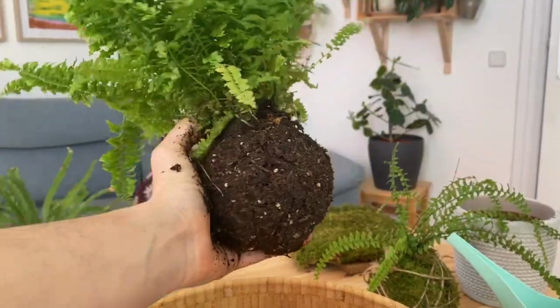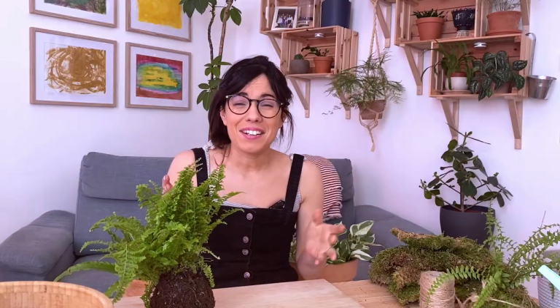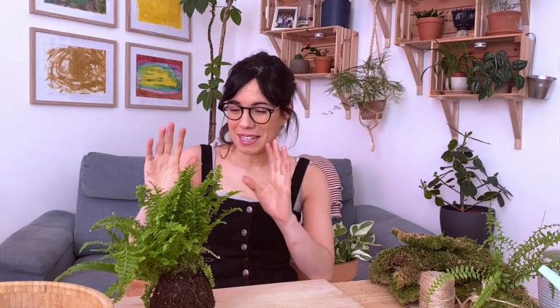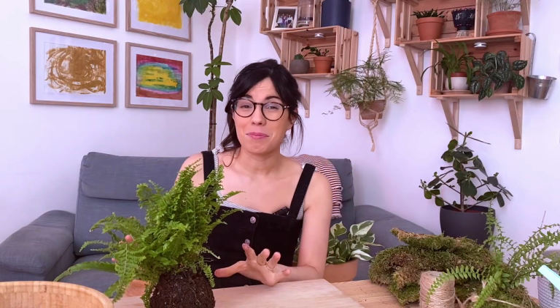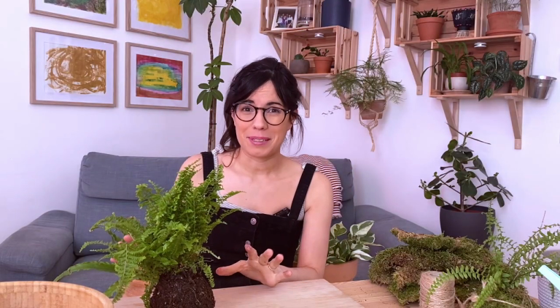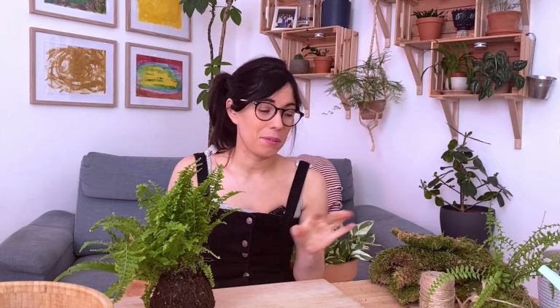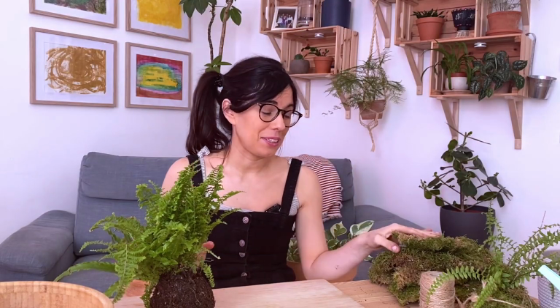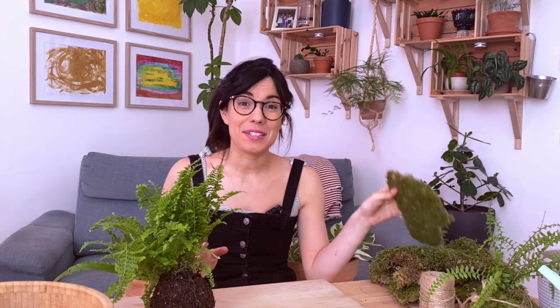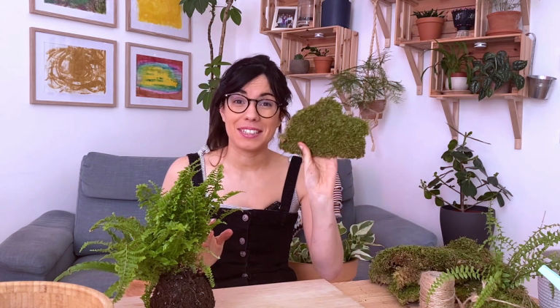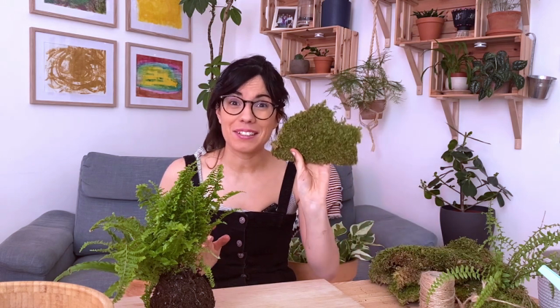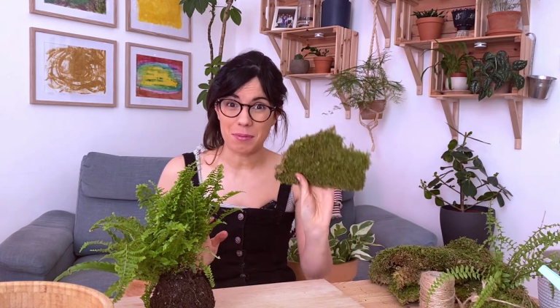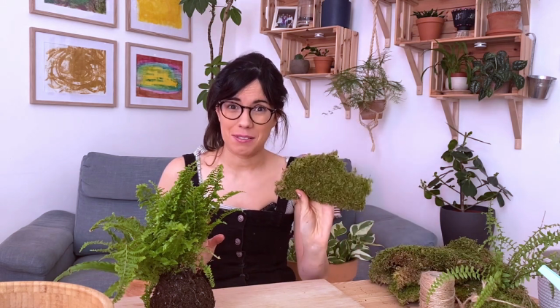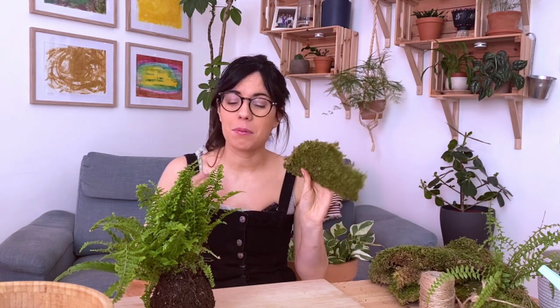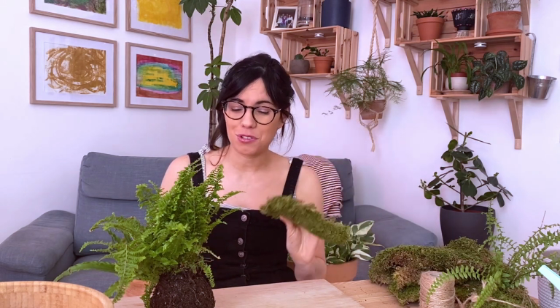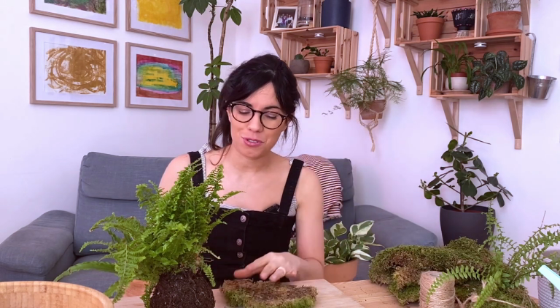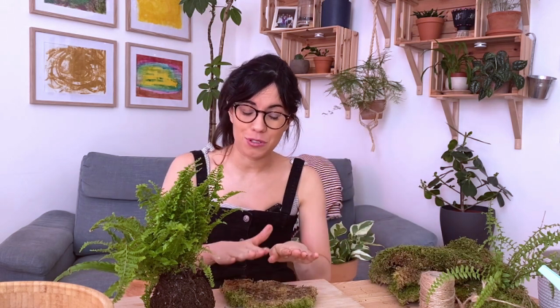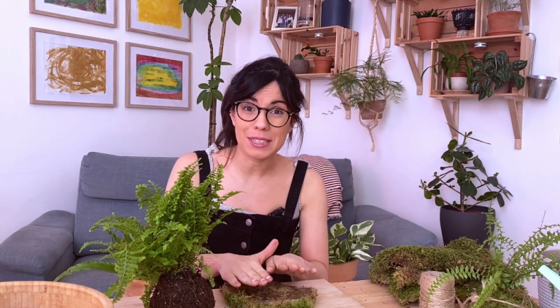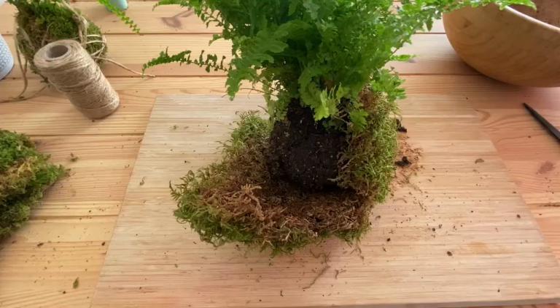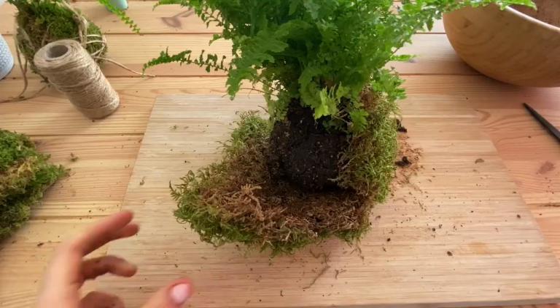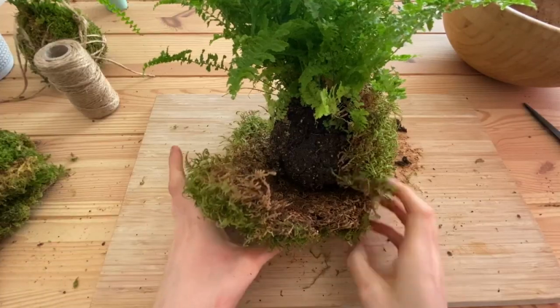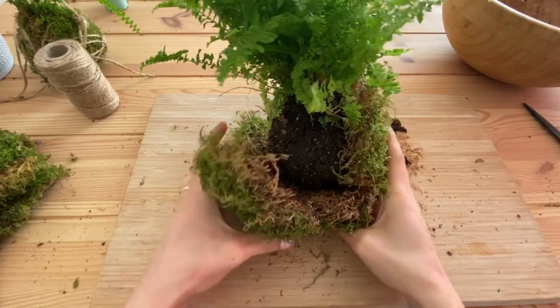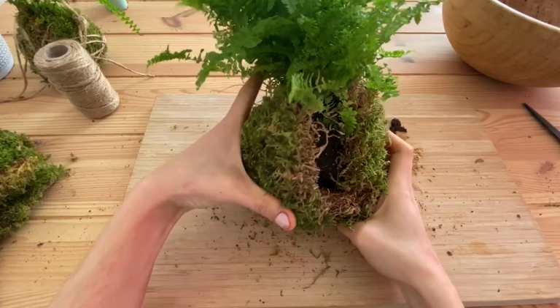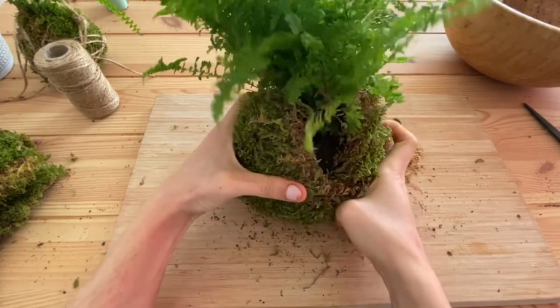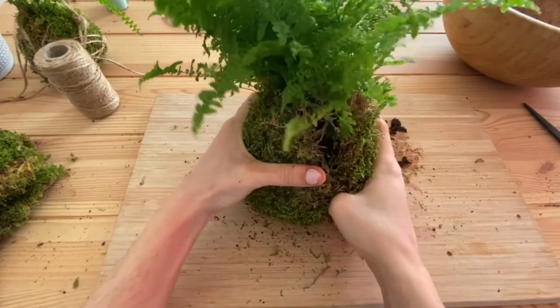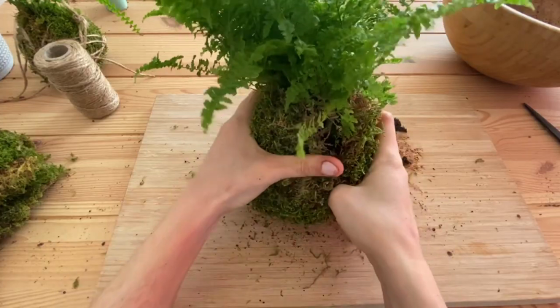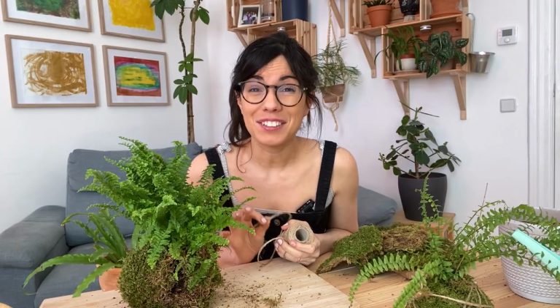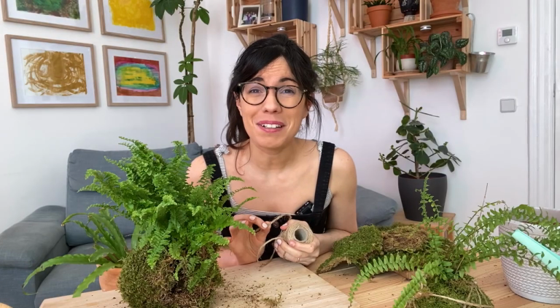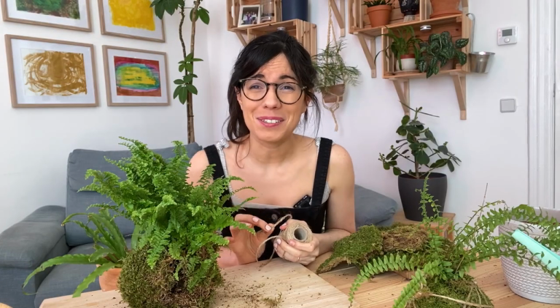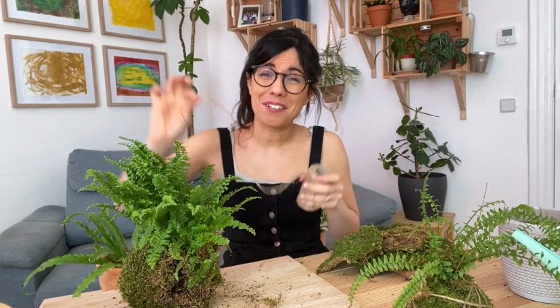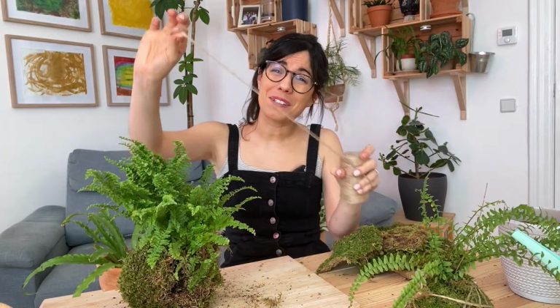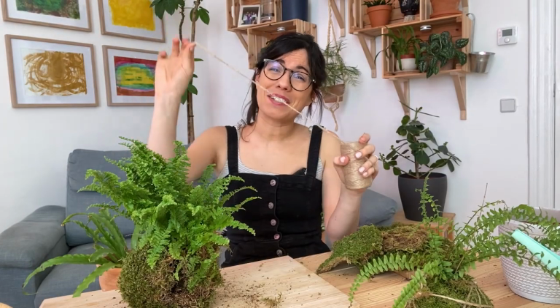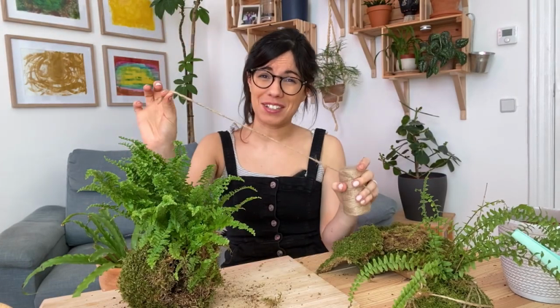Now that we have our bowl ready, we will start using our sheet of moss. What we need to do is use it to cover the bowl and protect it. And to keep it all together we will use our string.